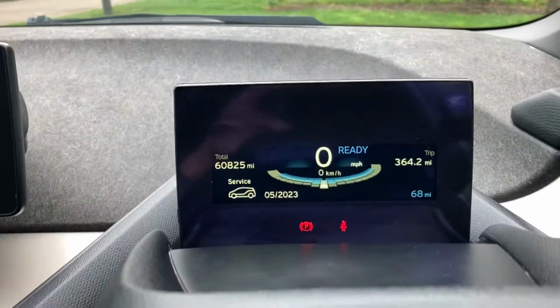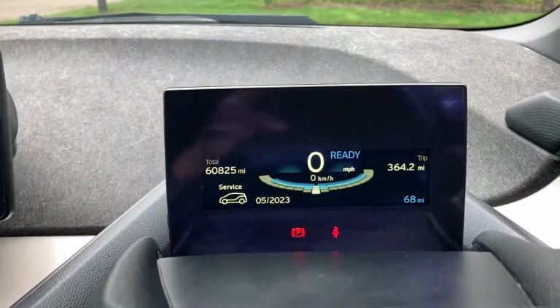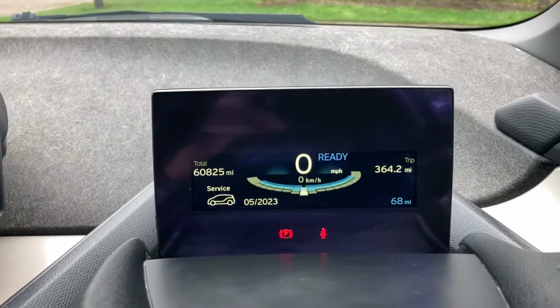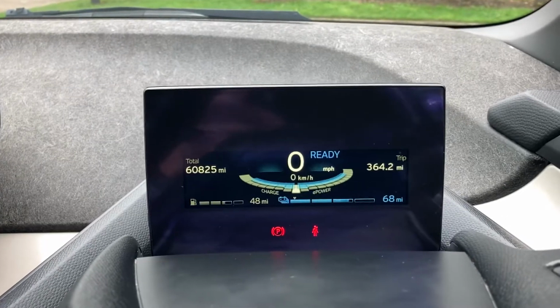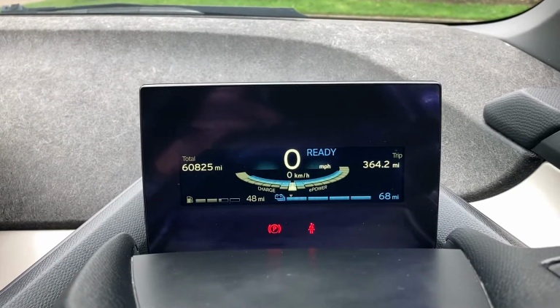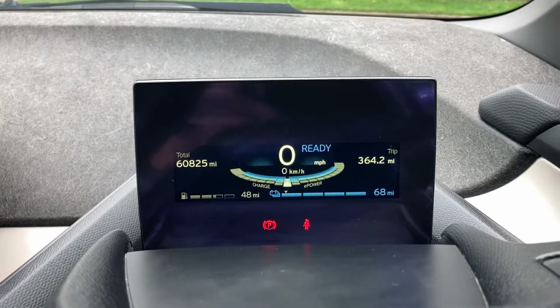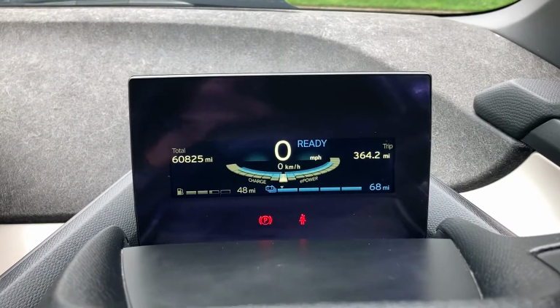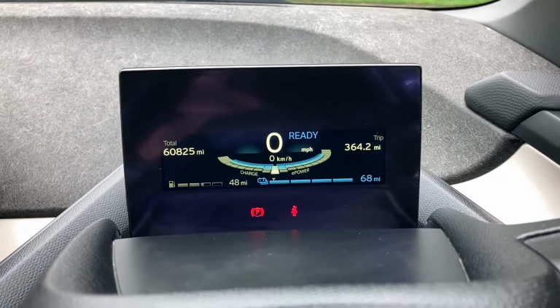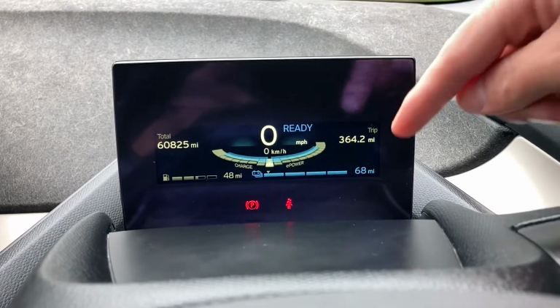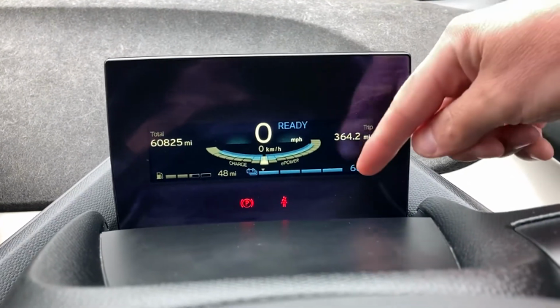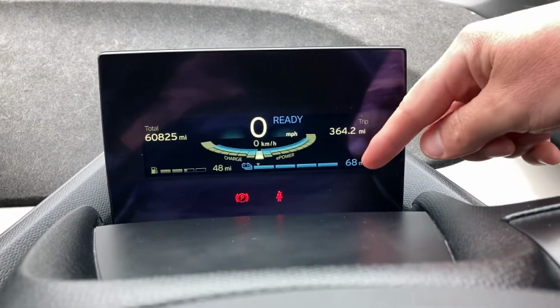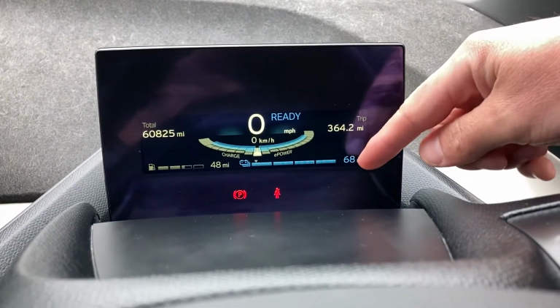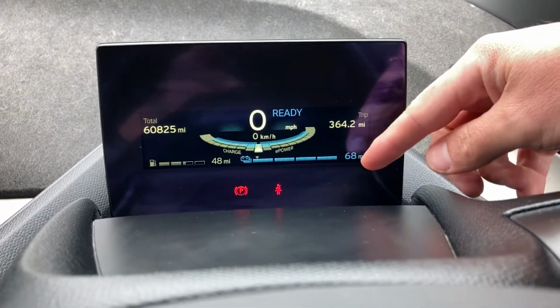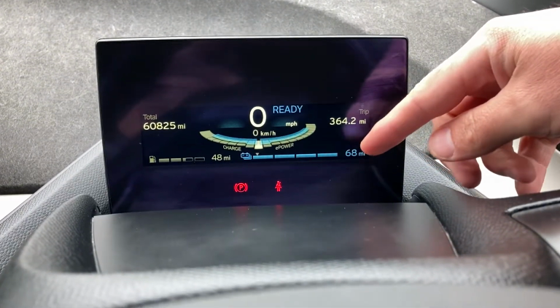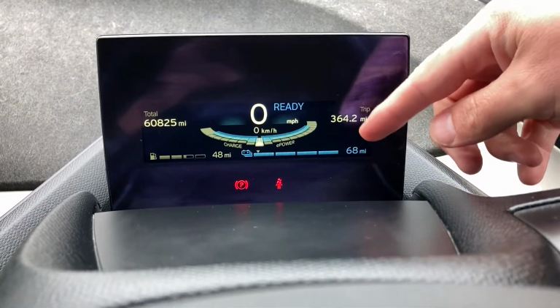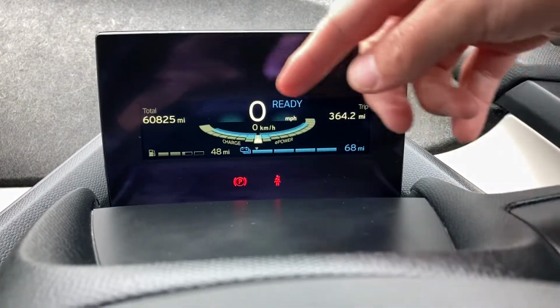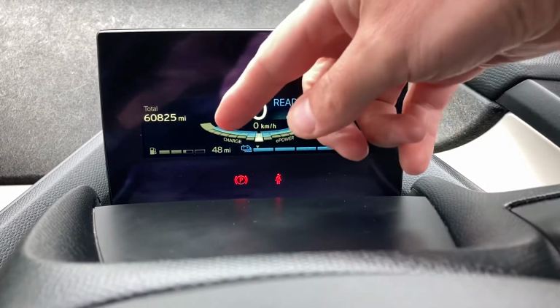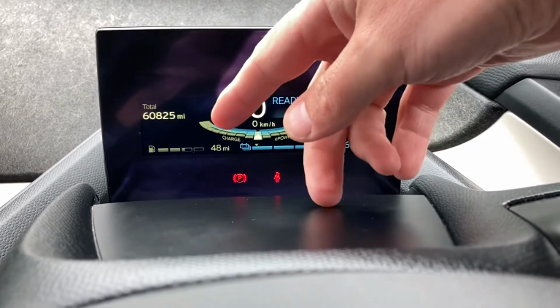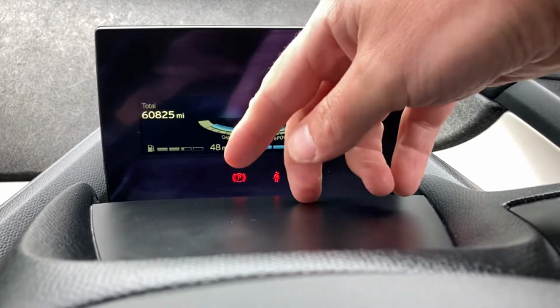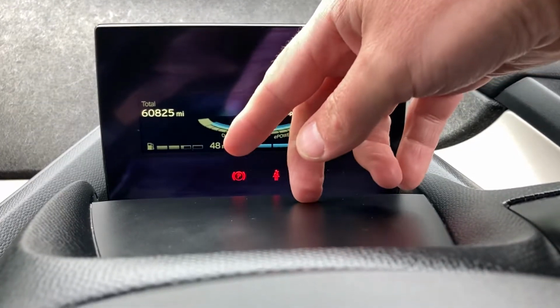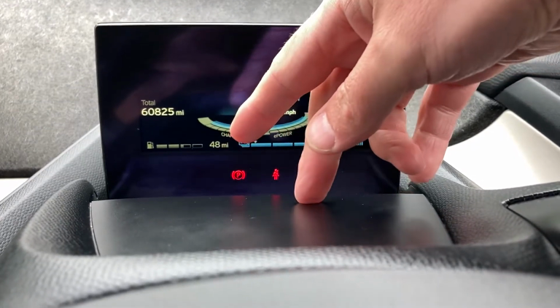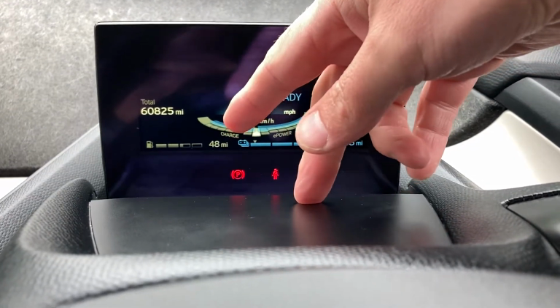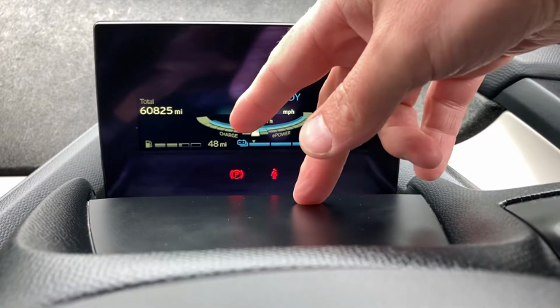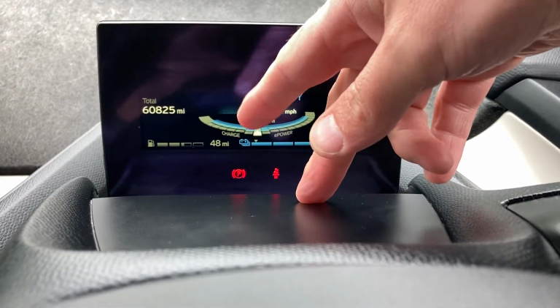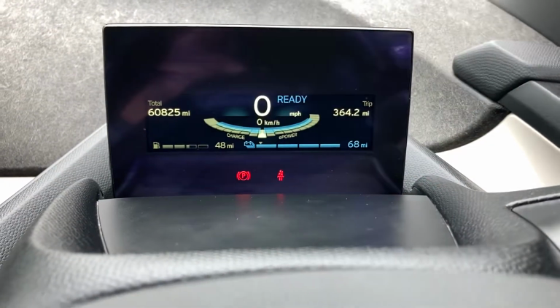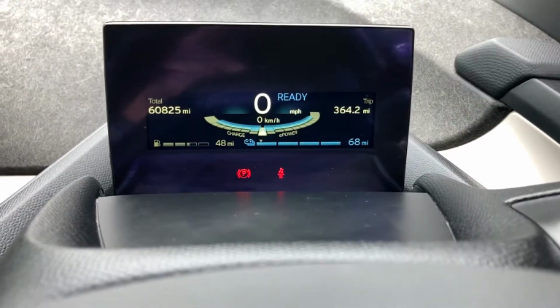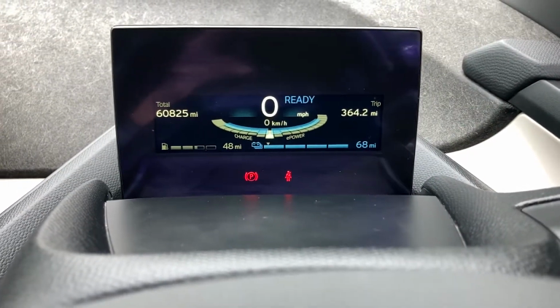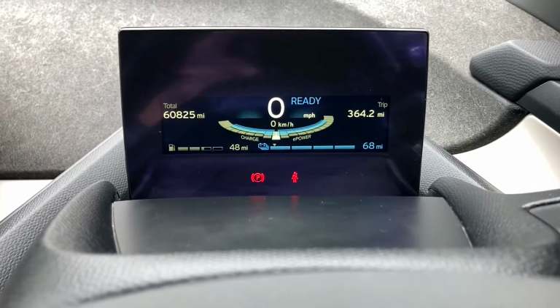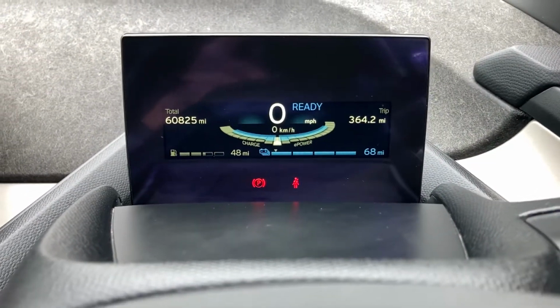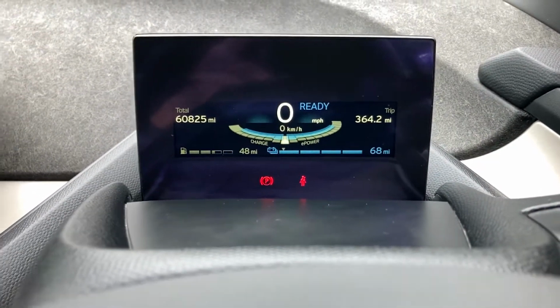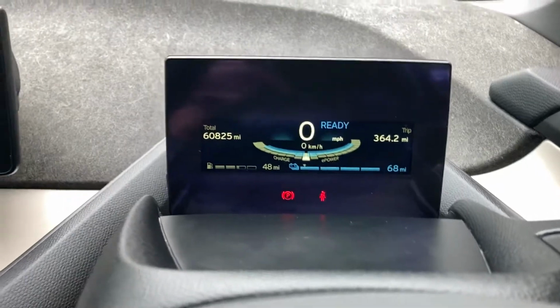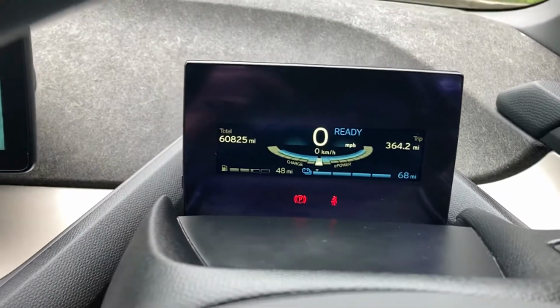It's got 60,000 miles on the clock. It gives you 70 miles on a full charge, and I think it's 60 miles on petrol for the range extender once your battery runs out.